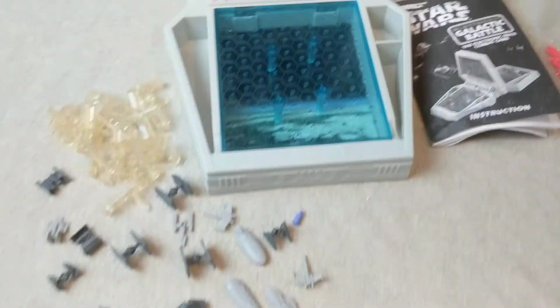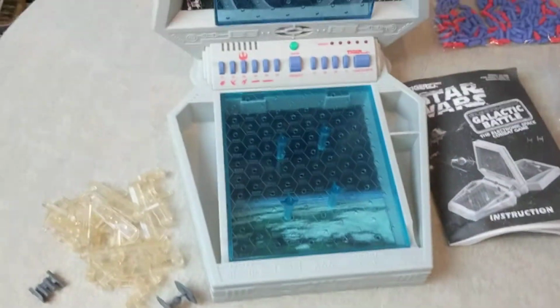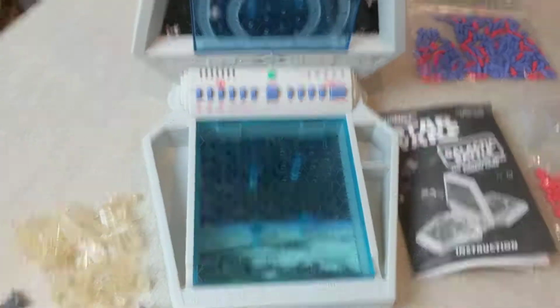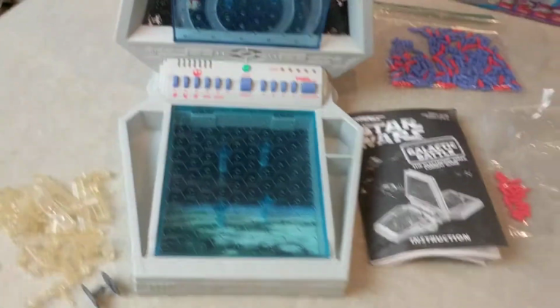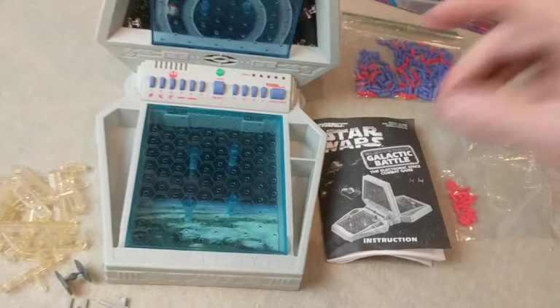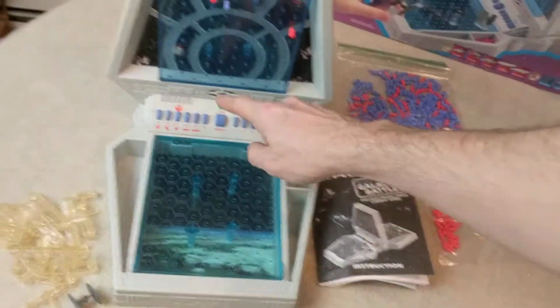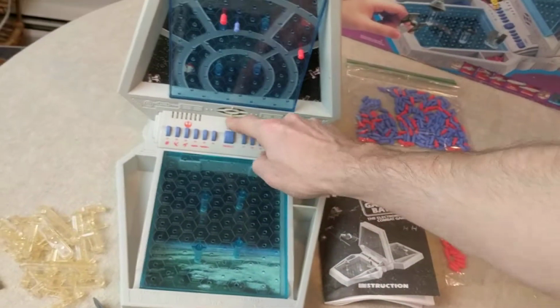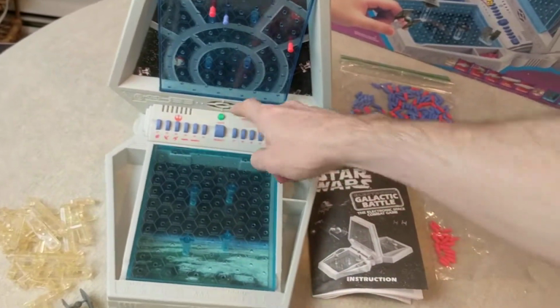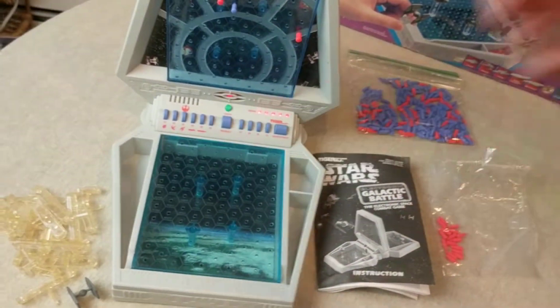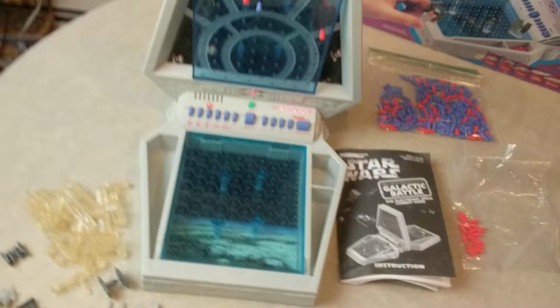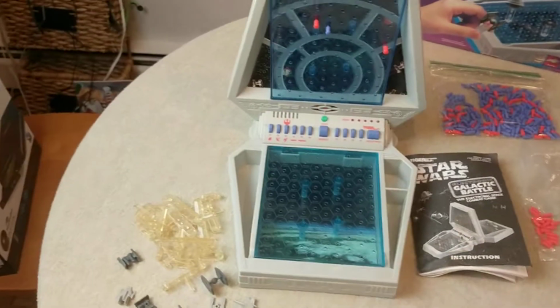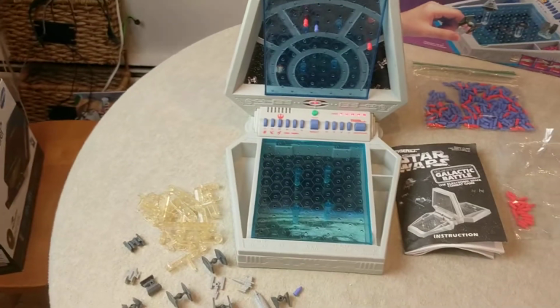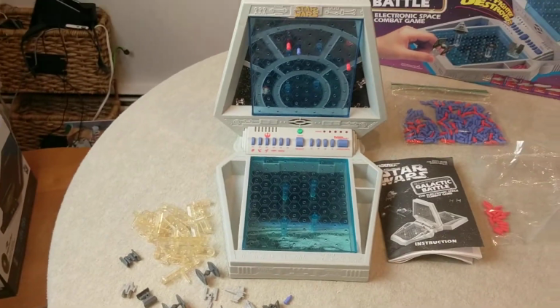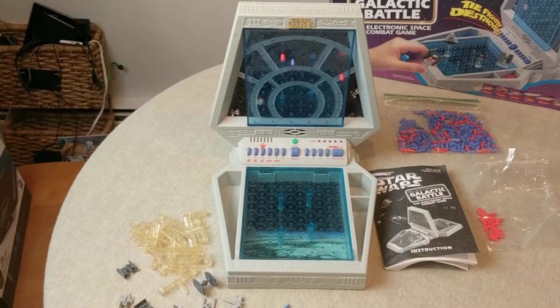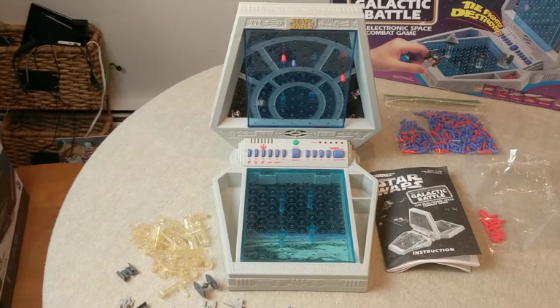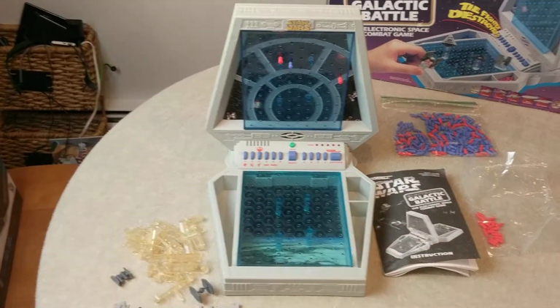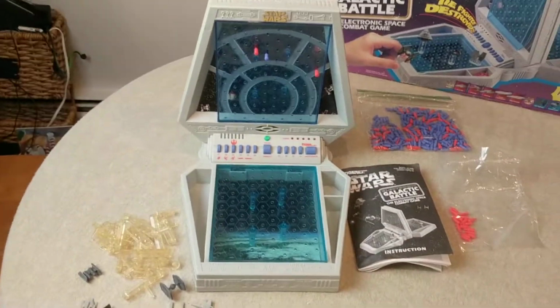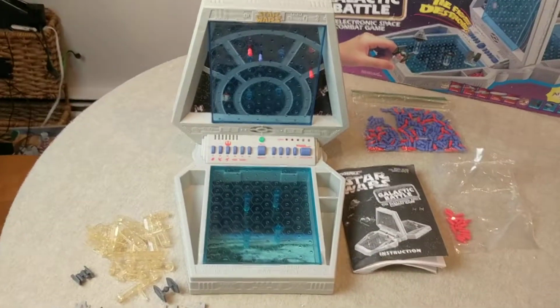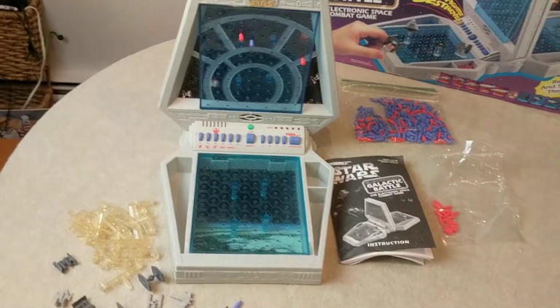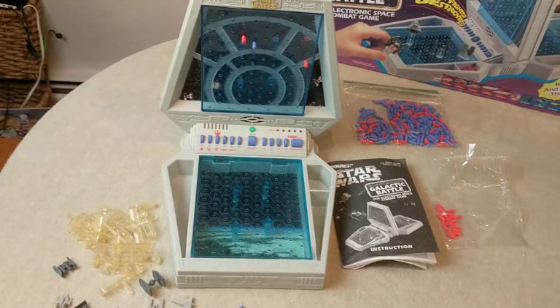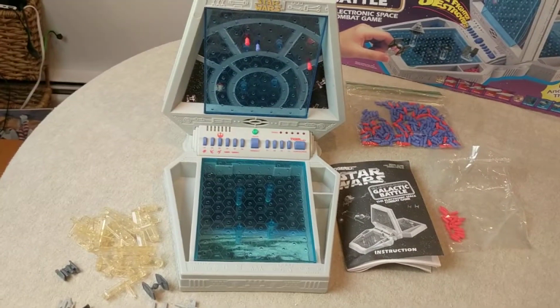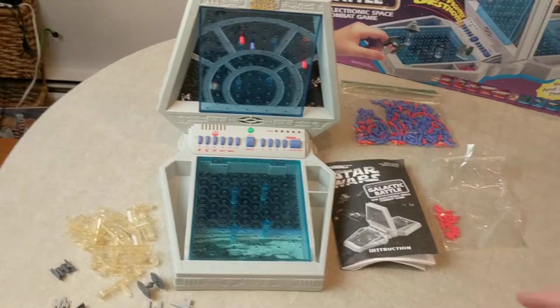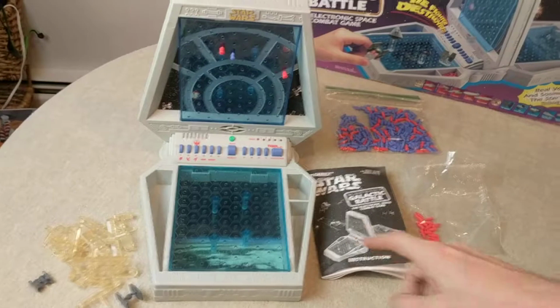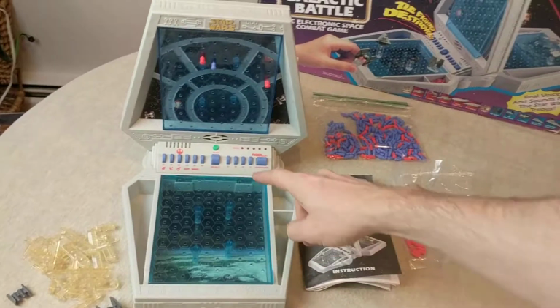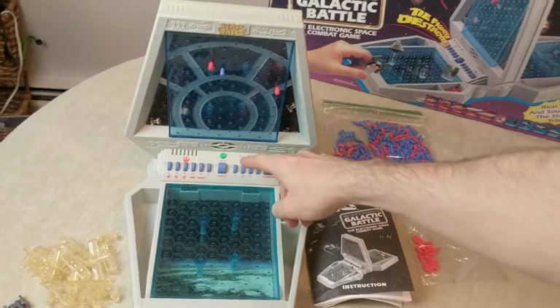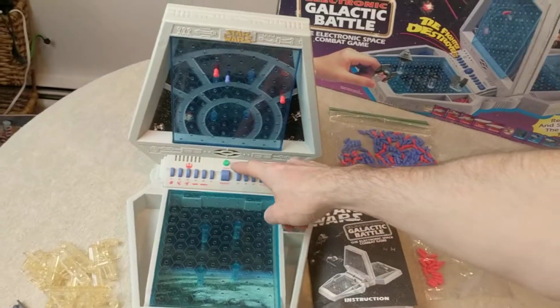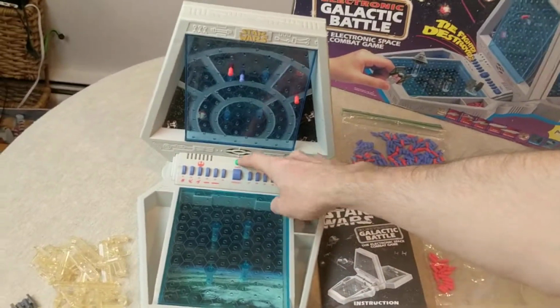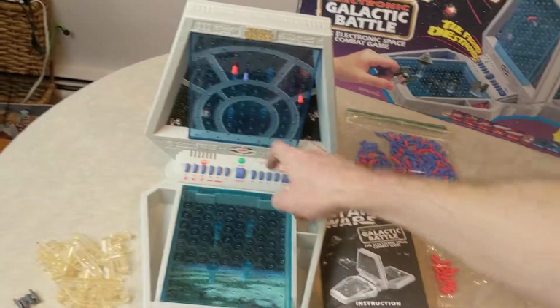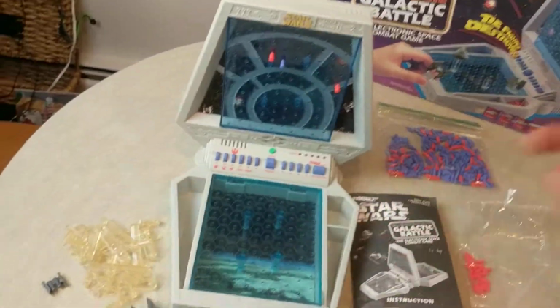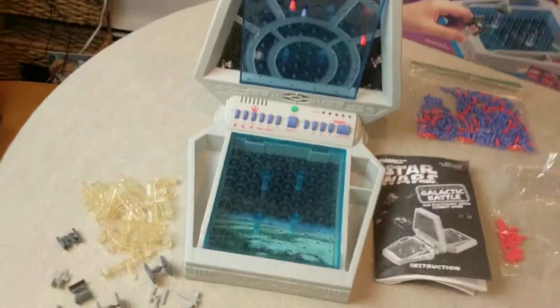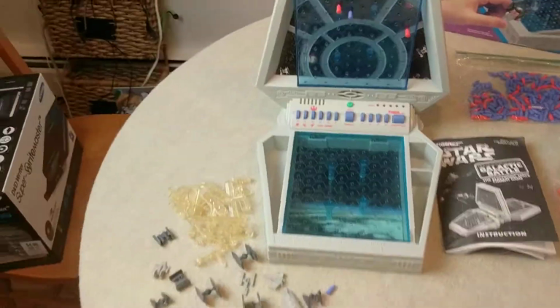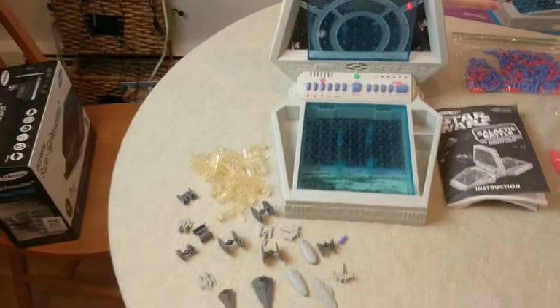I did put batteries in it and it came right up. Ready, Rebel Commander. Ready, Imperial Commander. So it does seem to work okay.